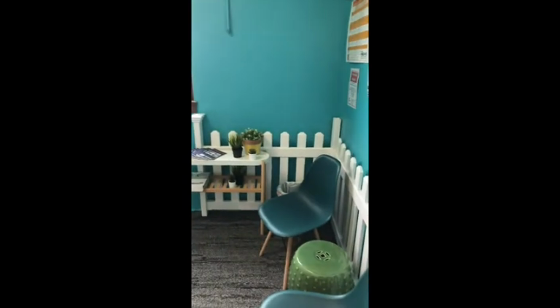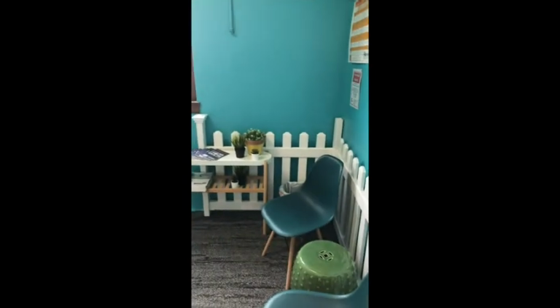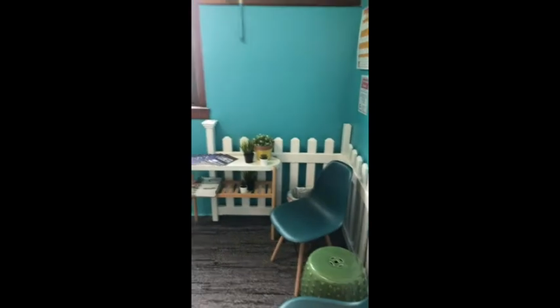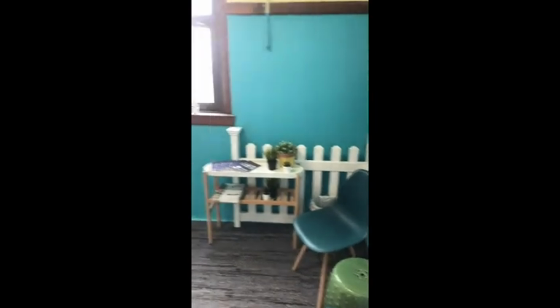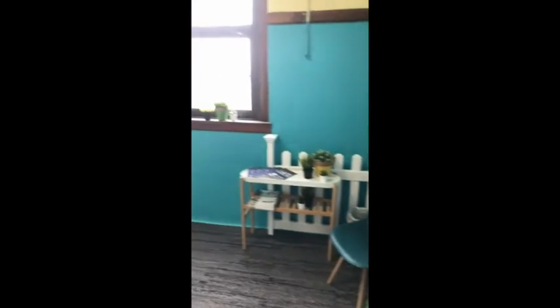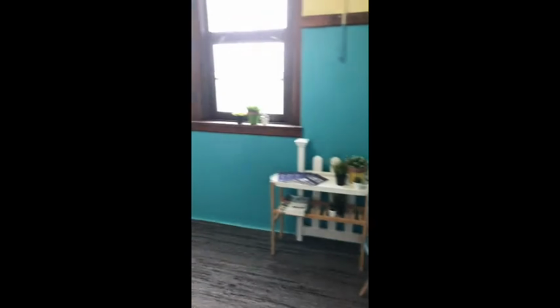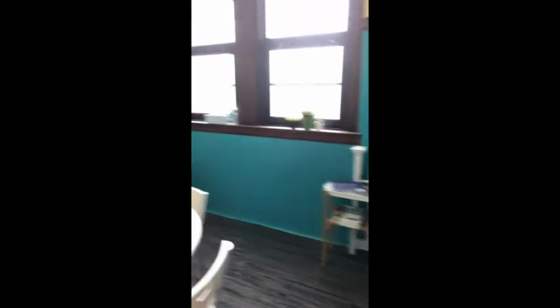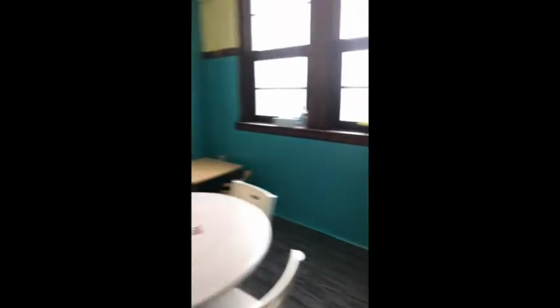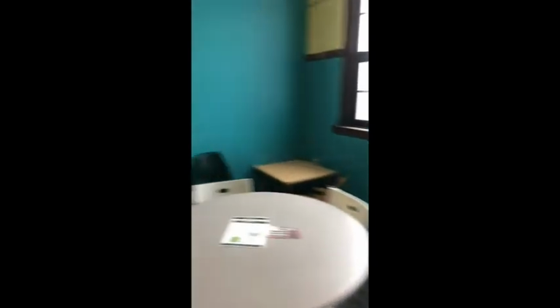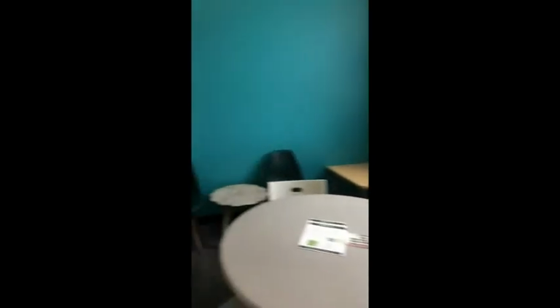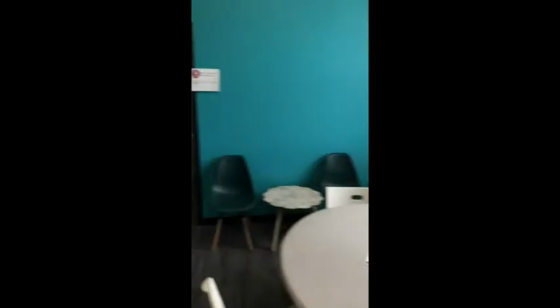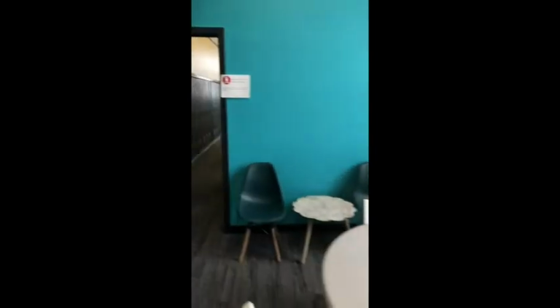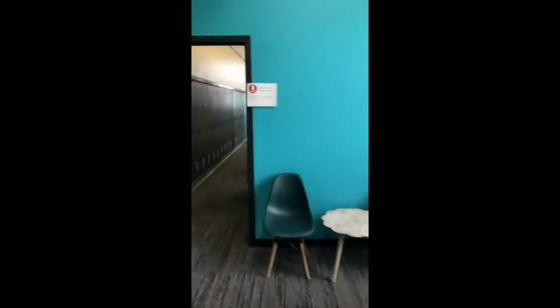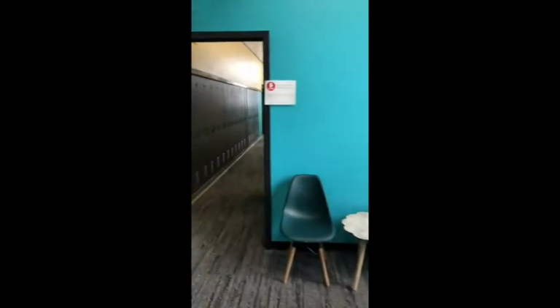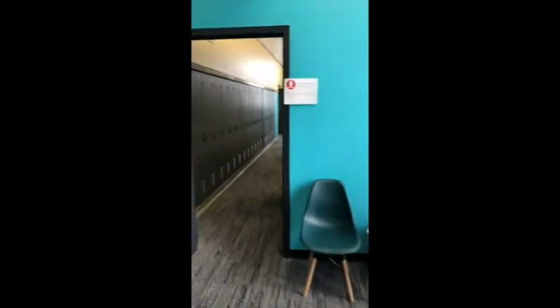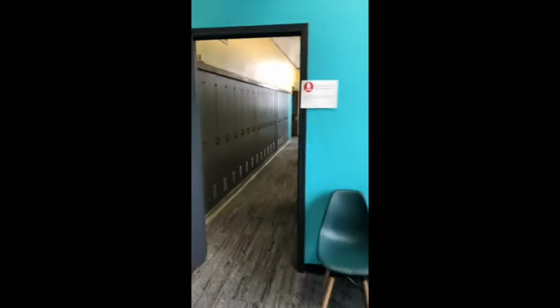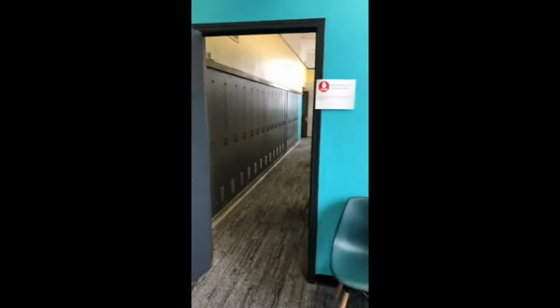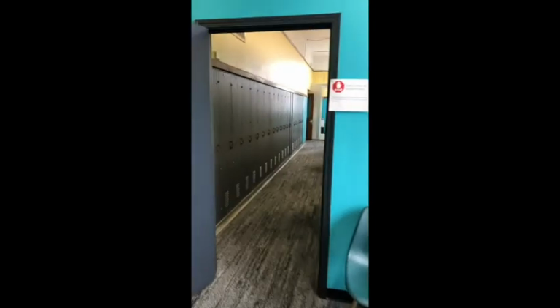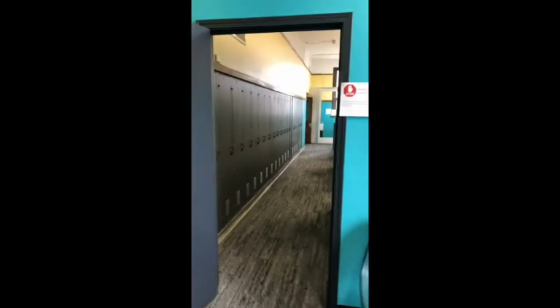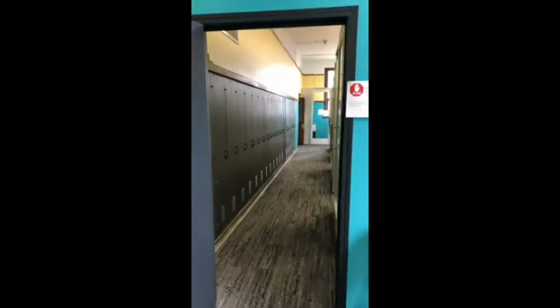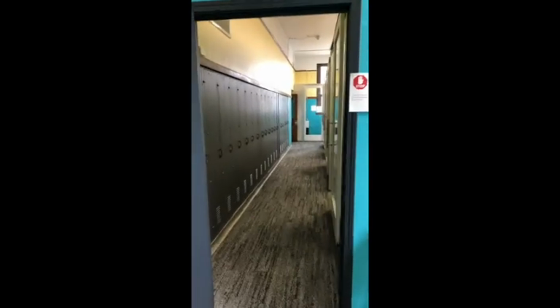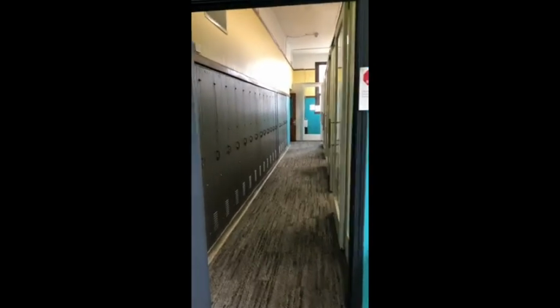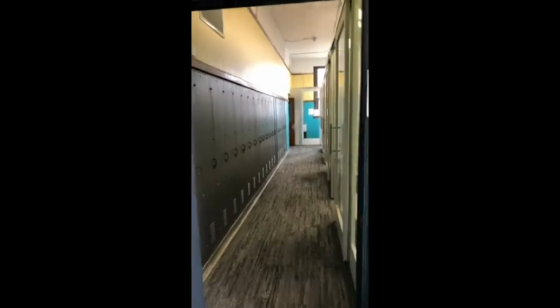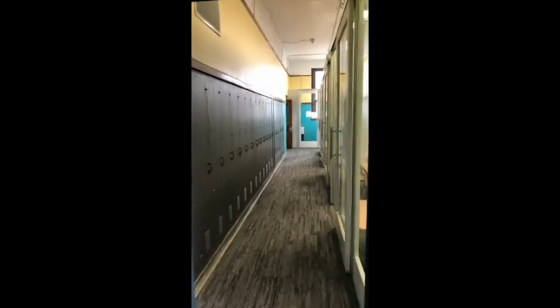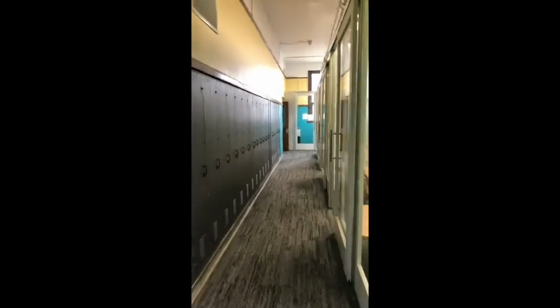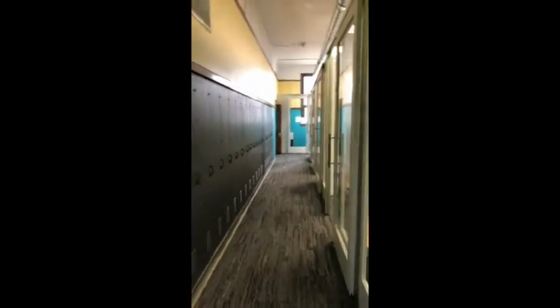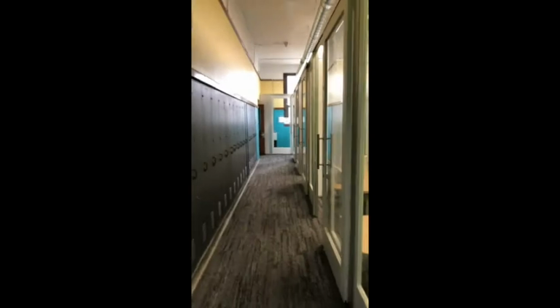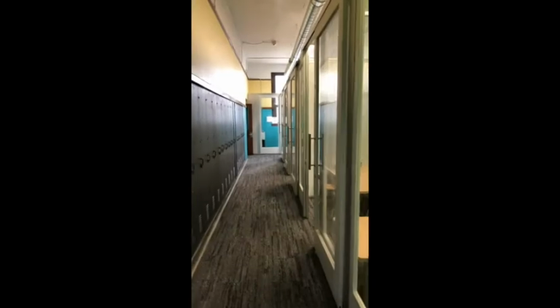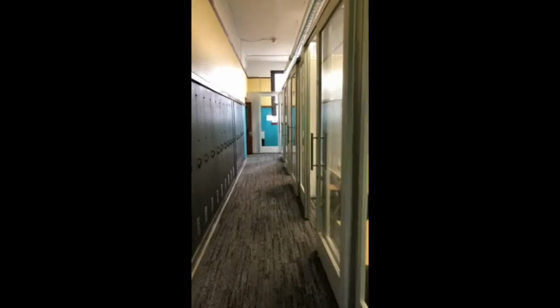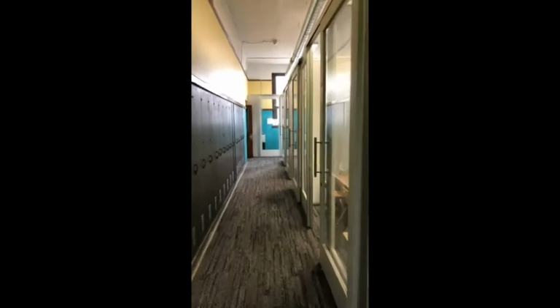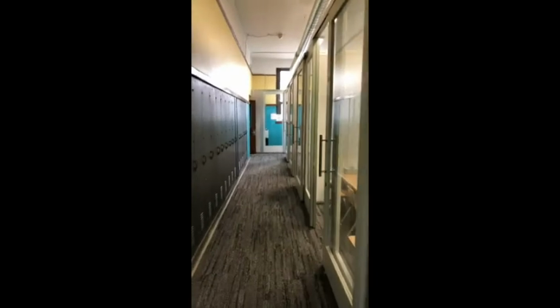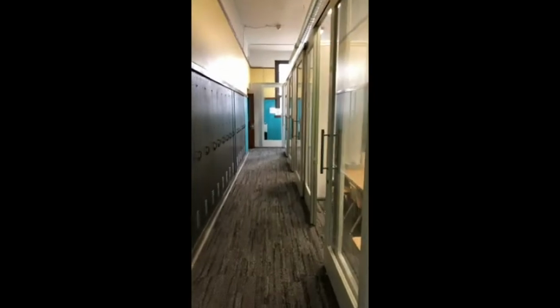As you can see here, this is our waiting area right when you walk in. And then this is where our therapy begins.